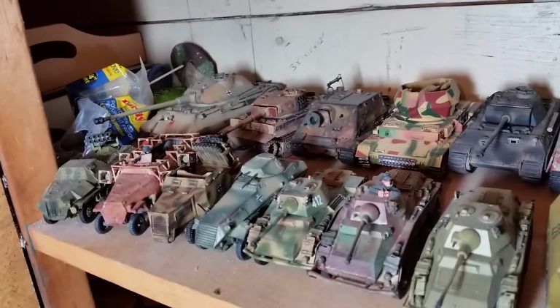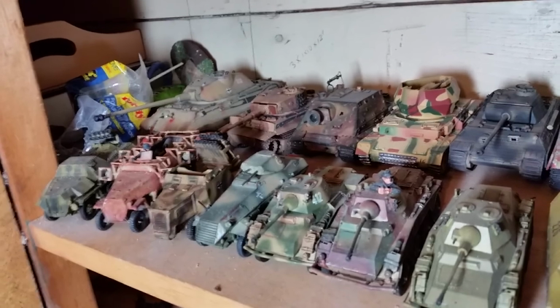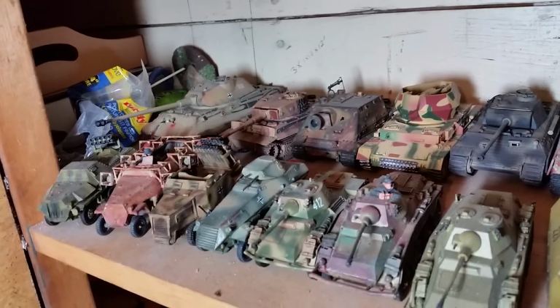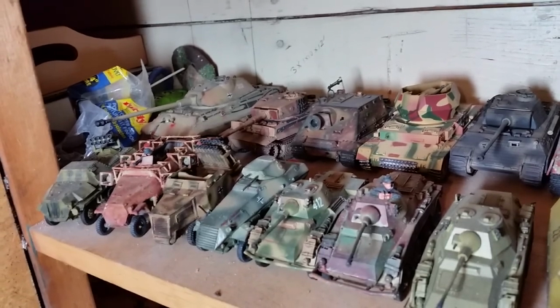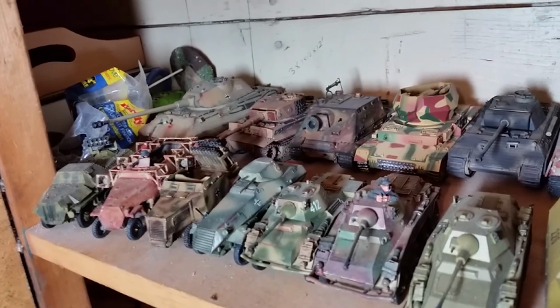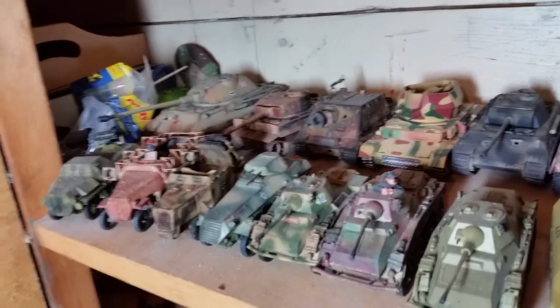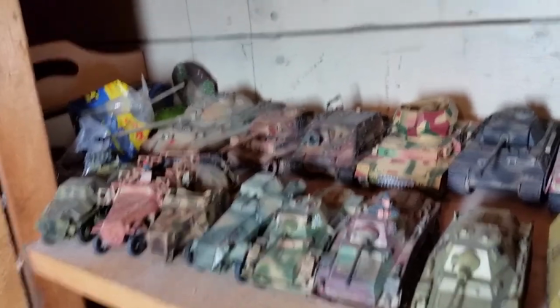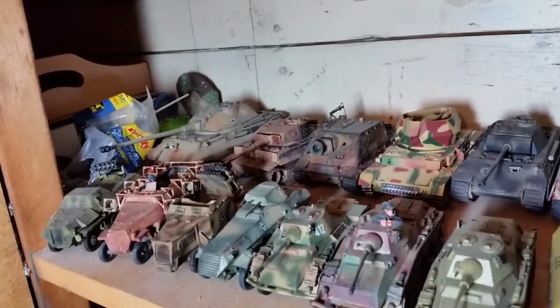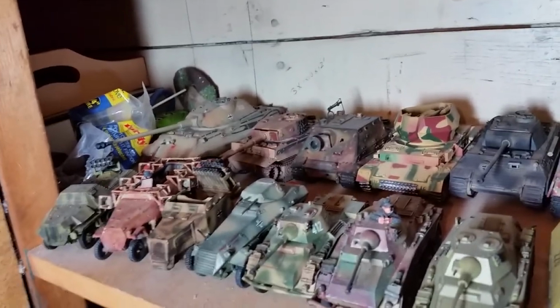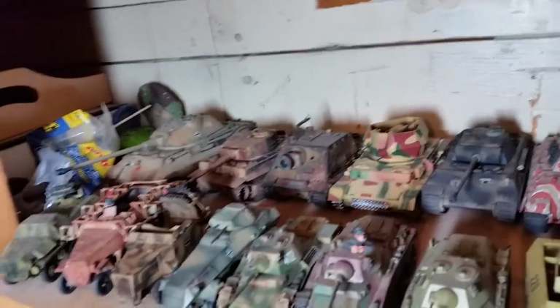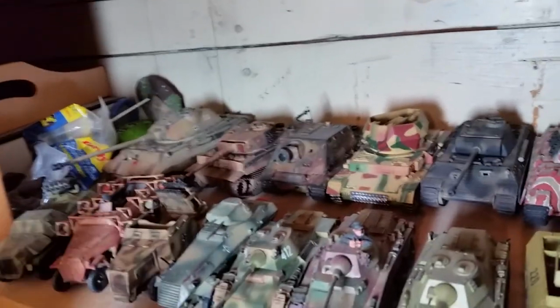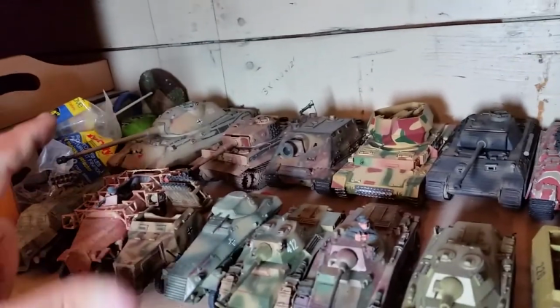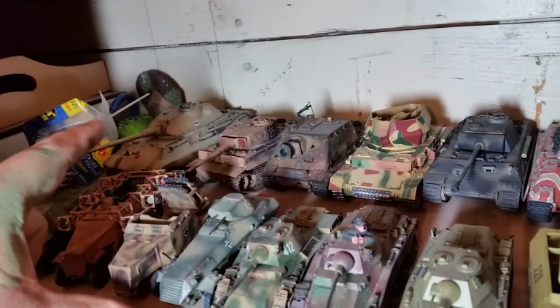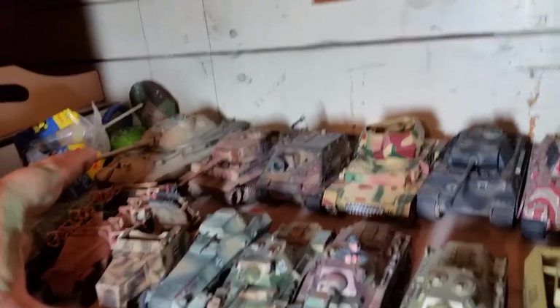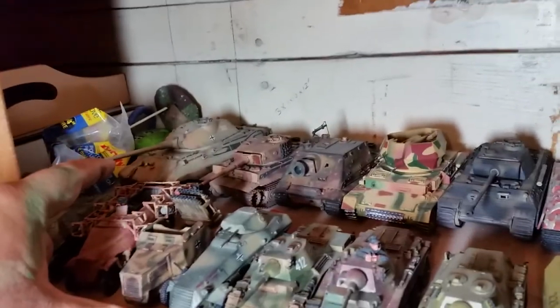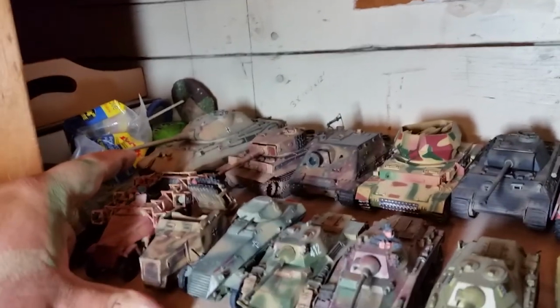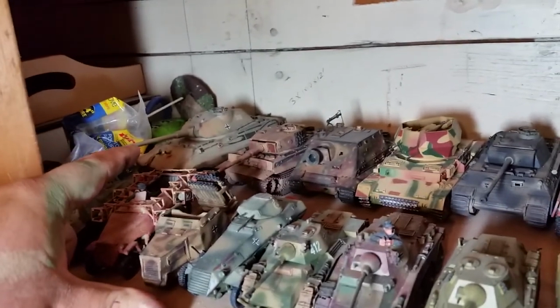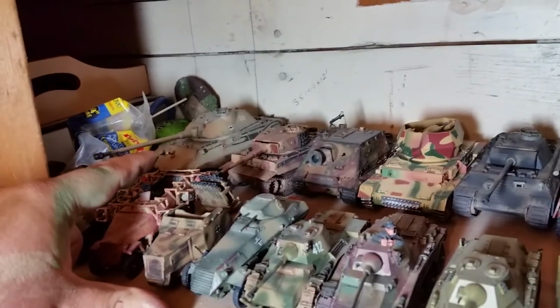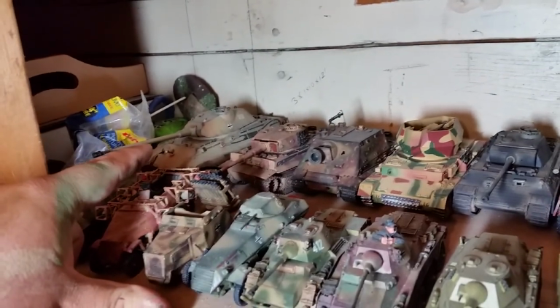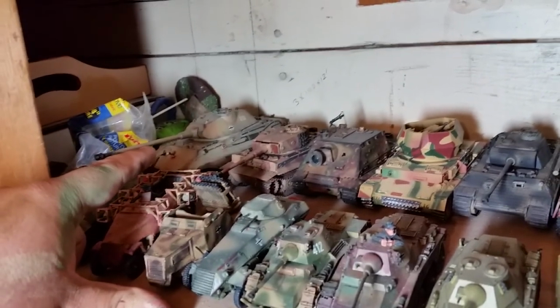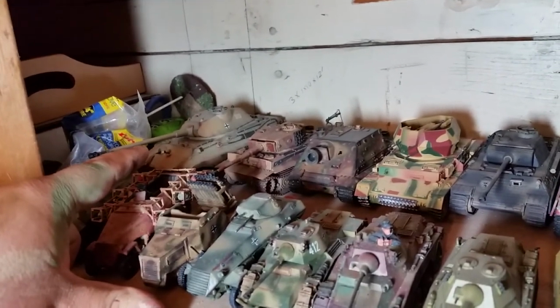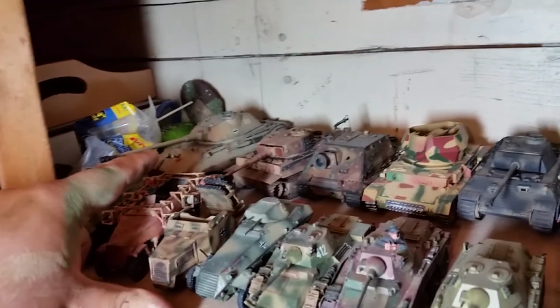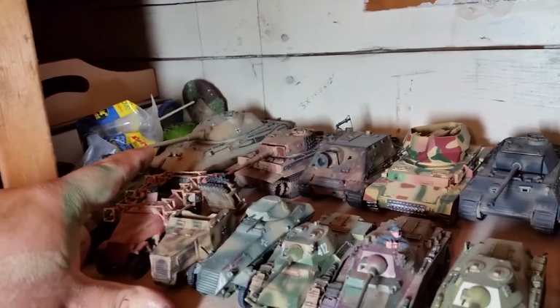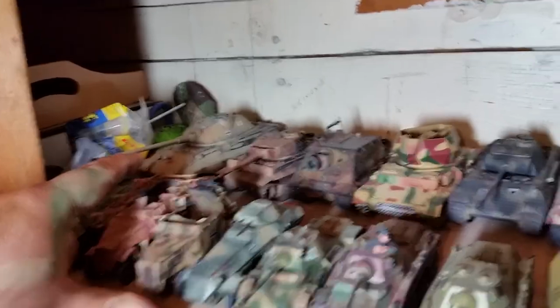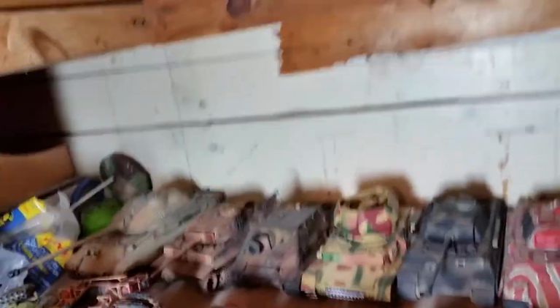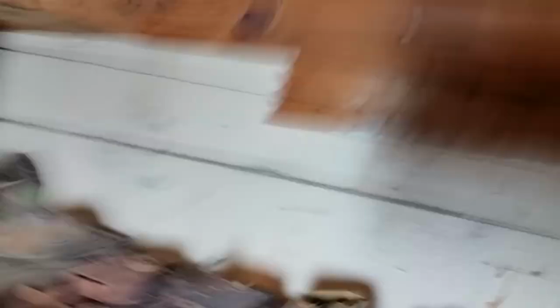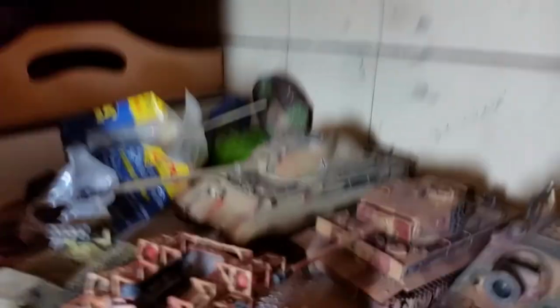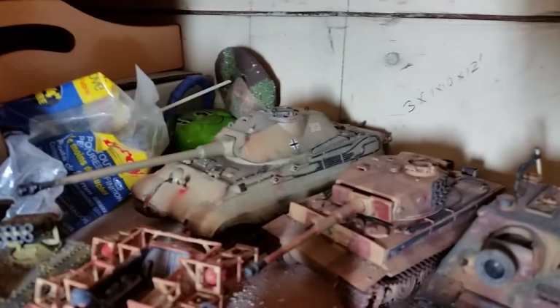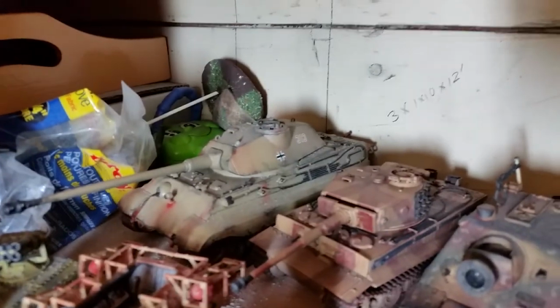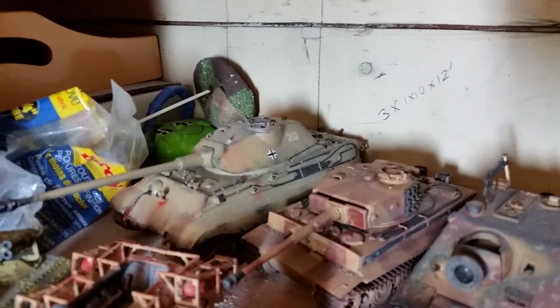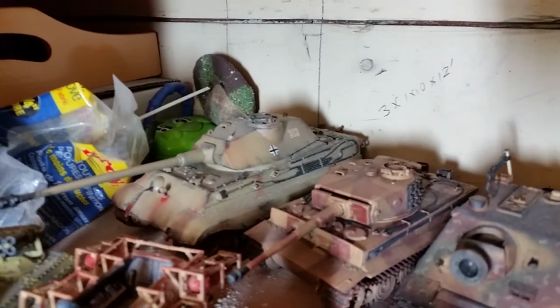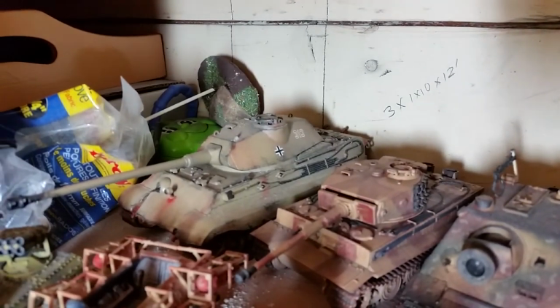So what I have here, and we'll go through these tanks one by one — way in the back there is a Tamiya kit King Tiger, 1:48 scale. You'll notice how much bigger it is compared to the Tiger next to it.